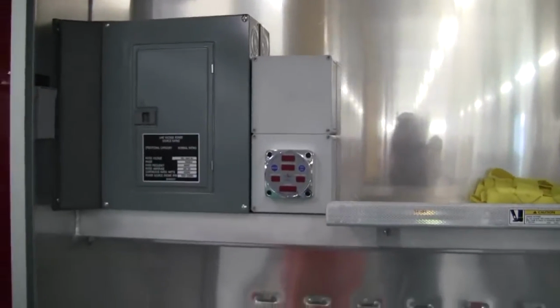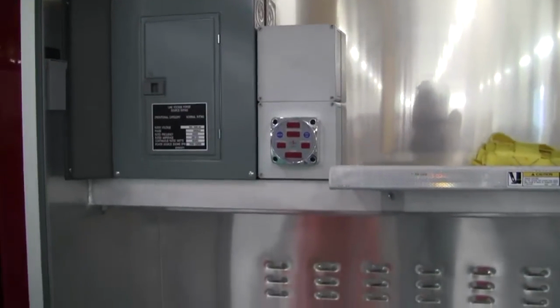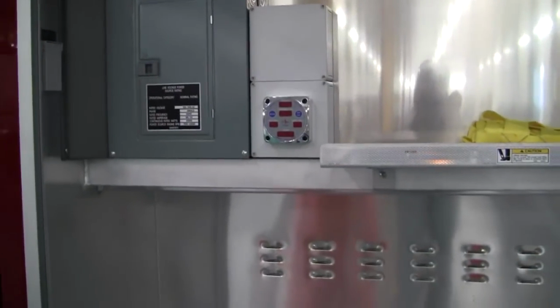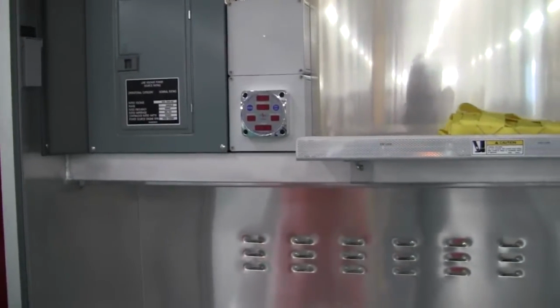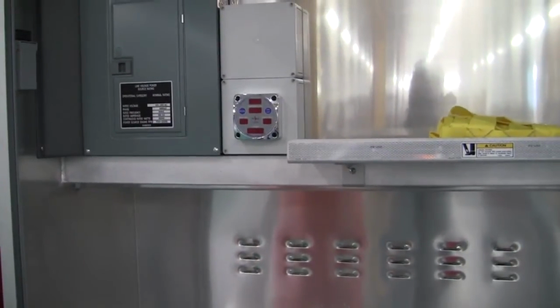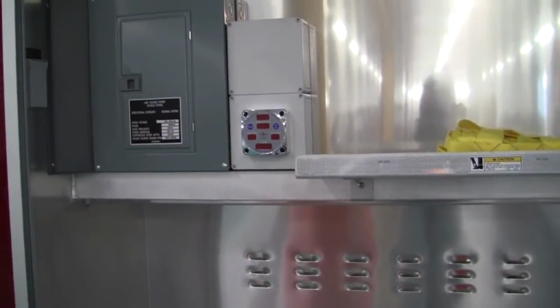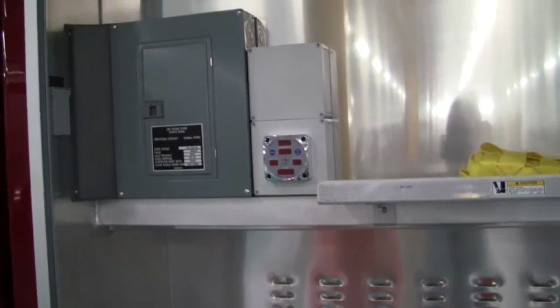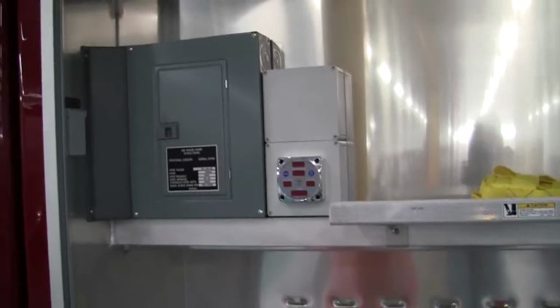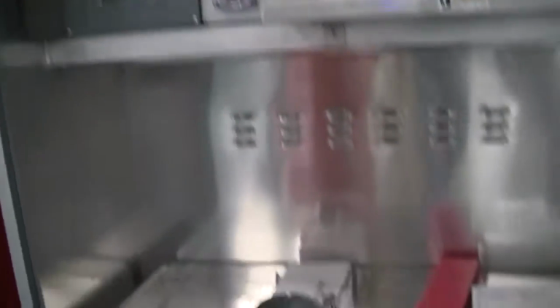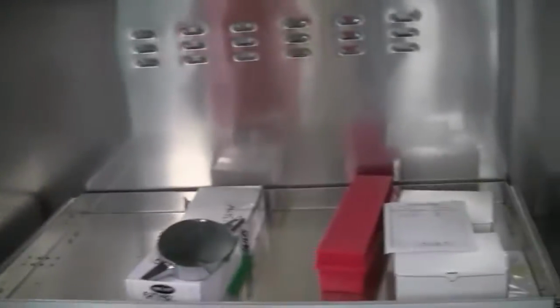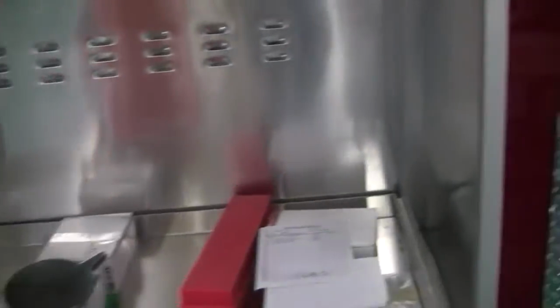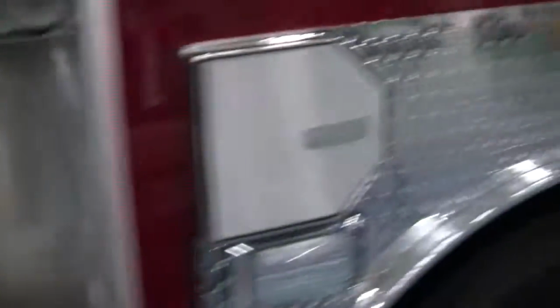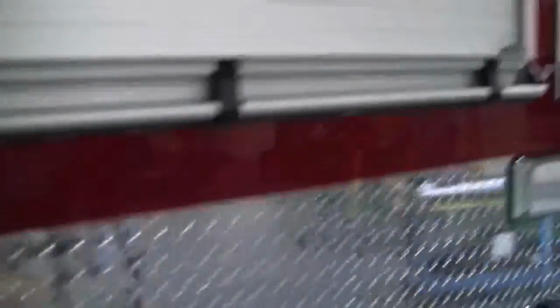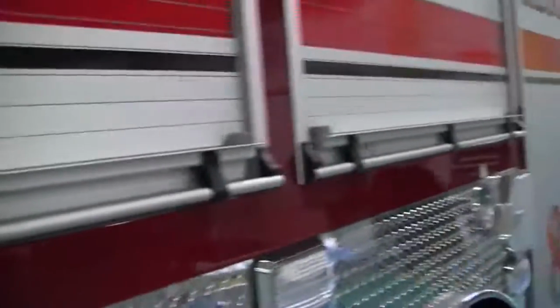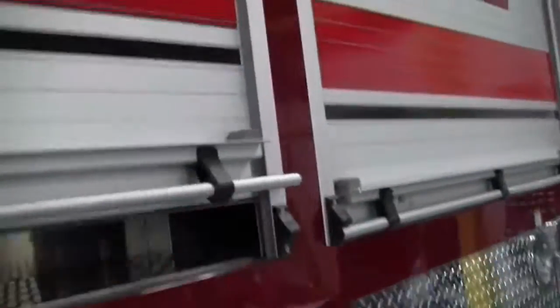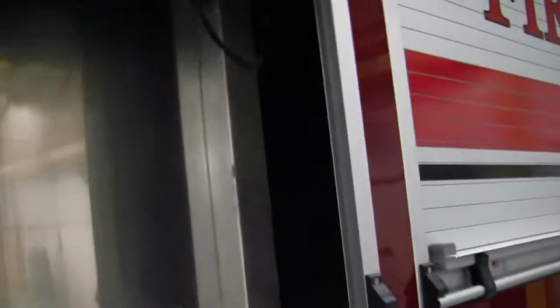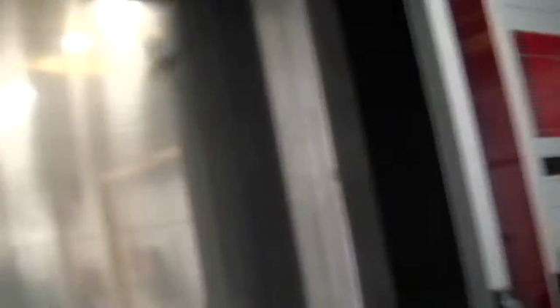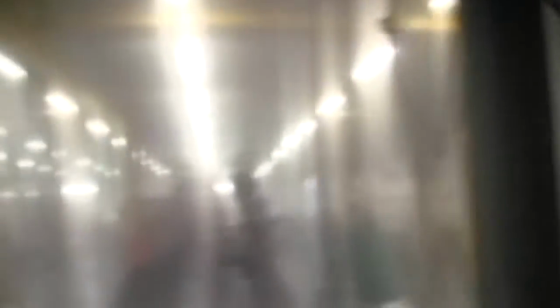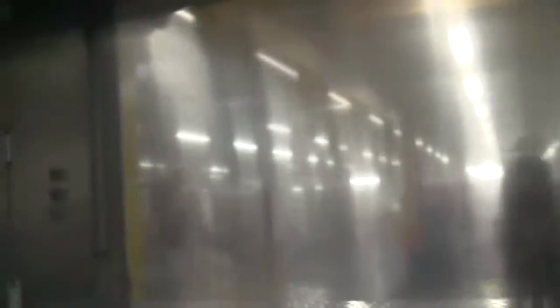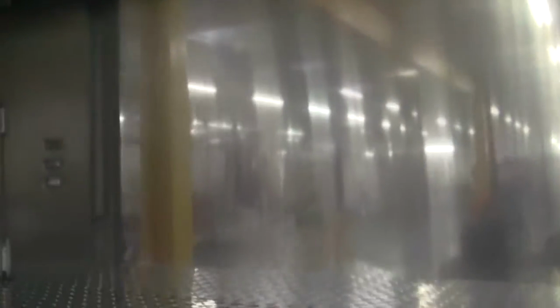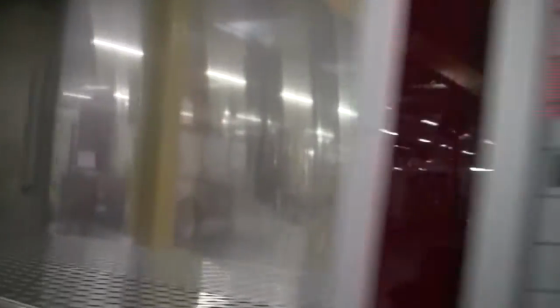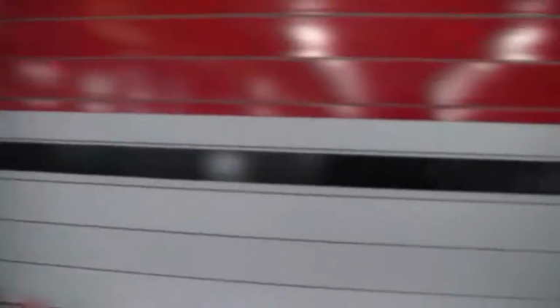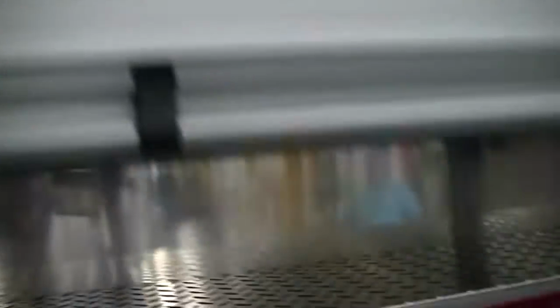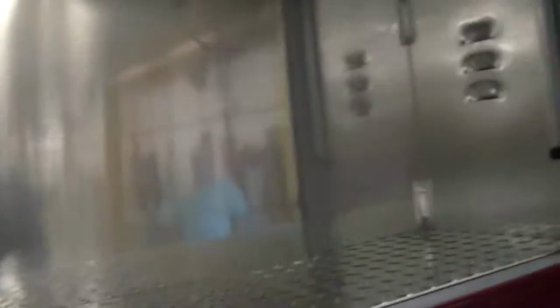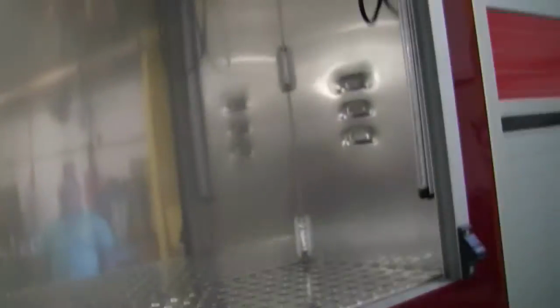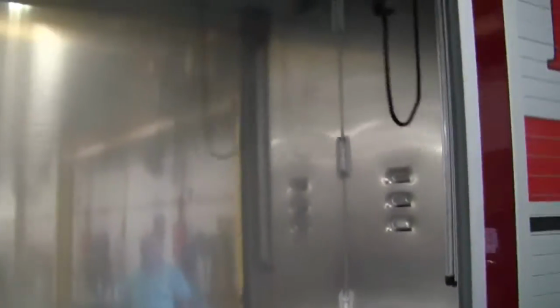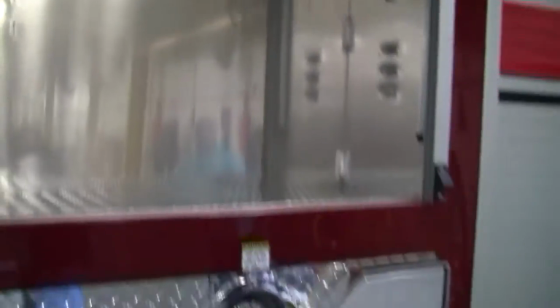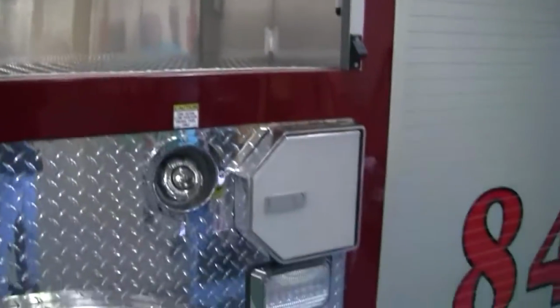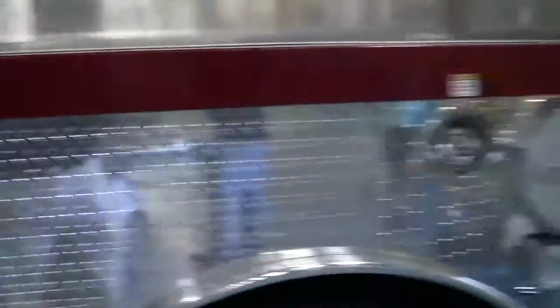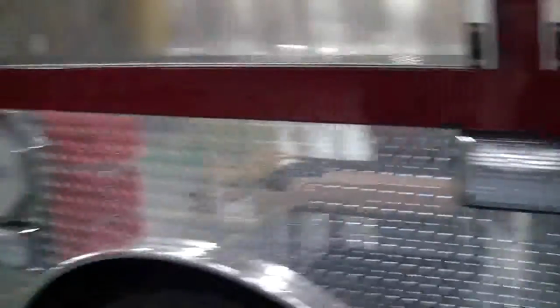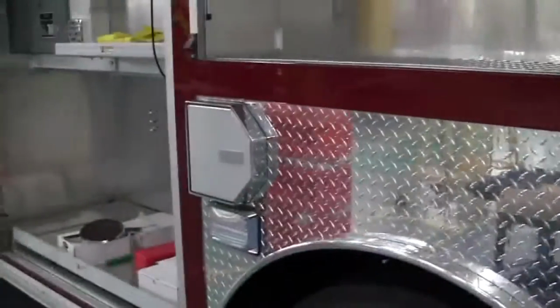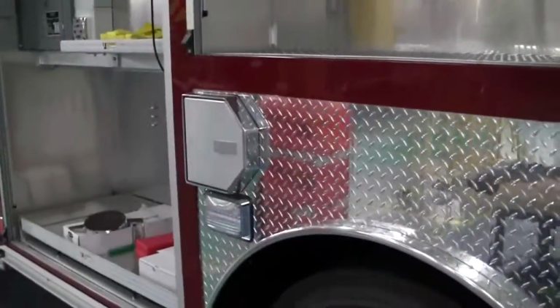There is a generator roll-out here. More compartmentation, as well as the SCBAs.